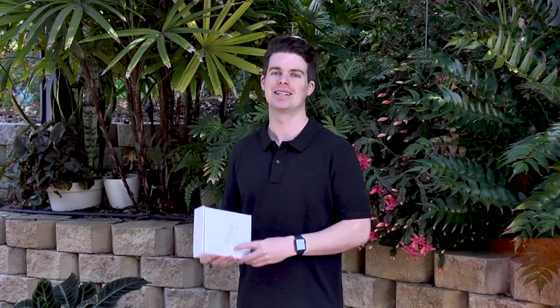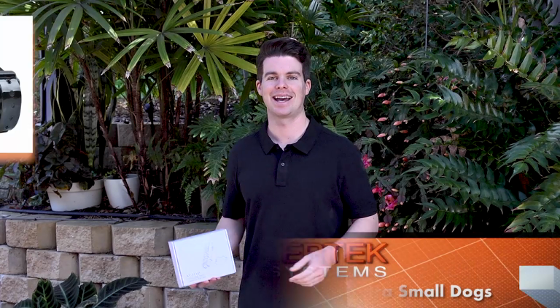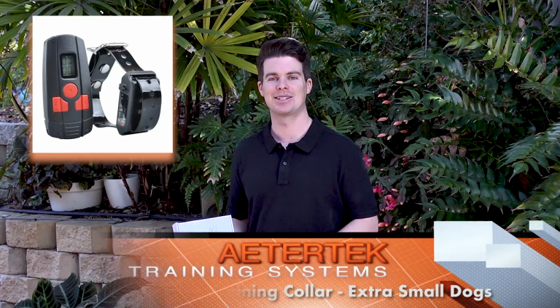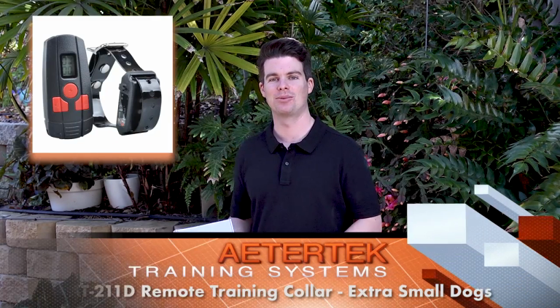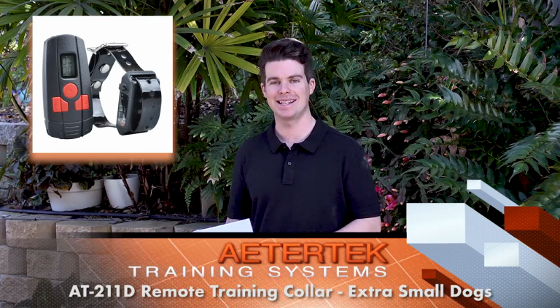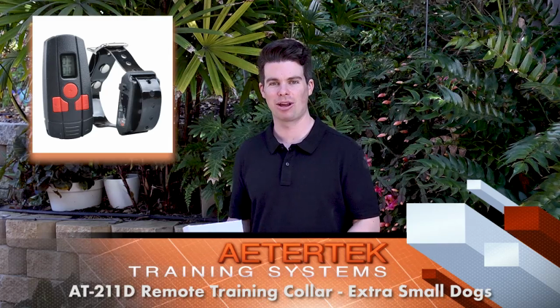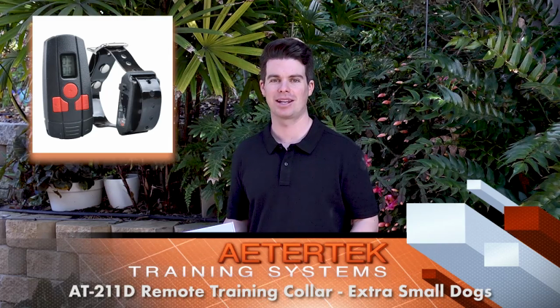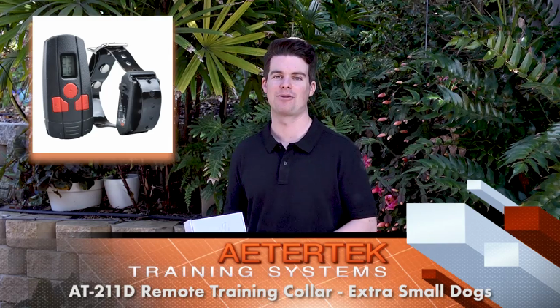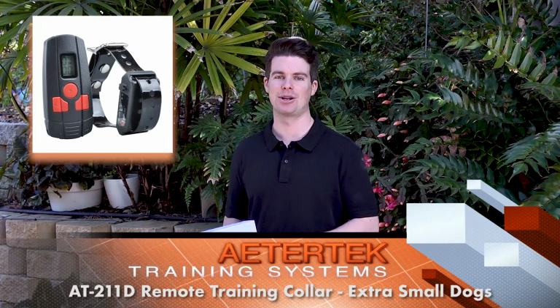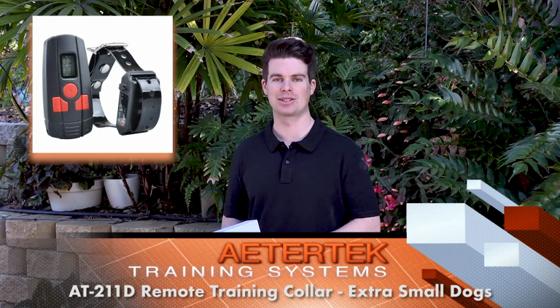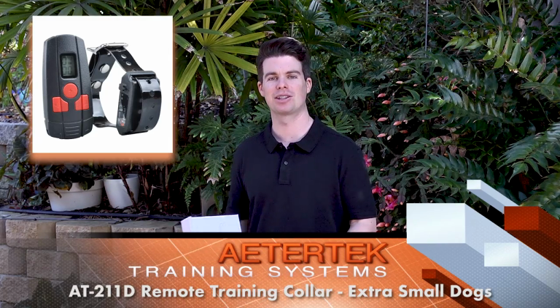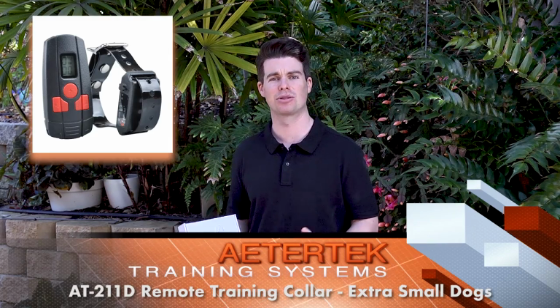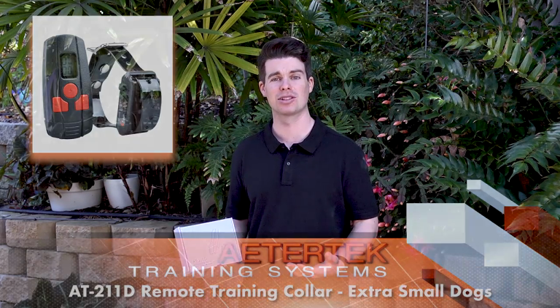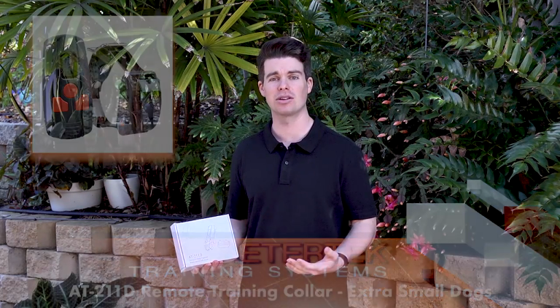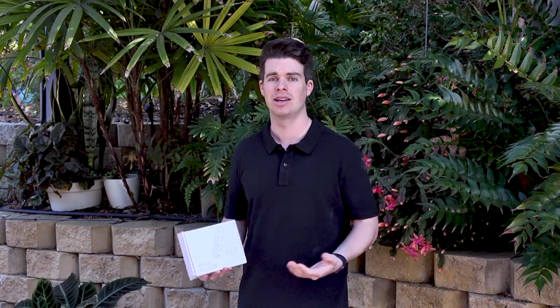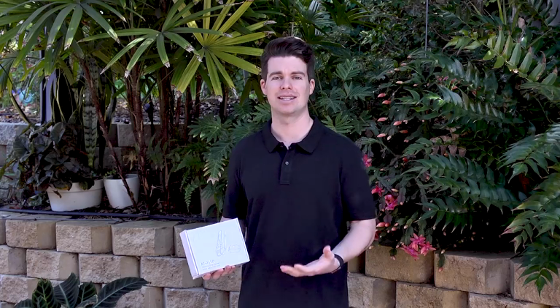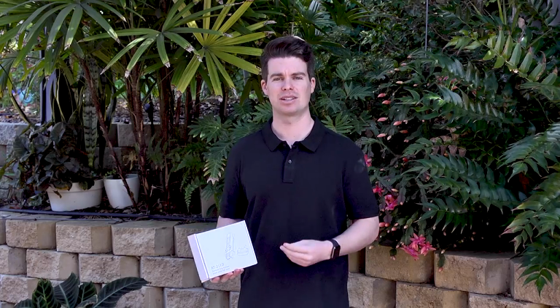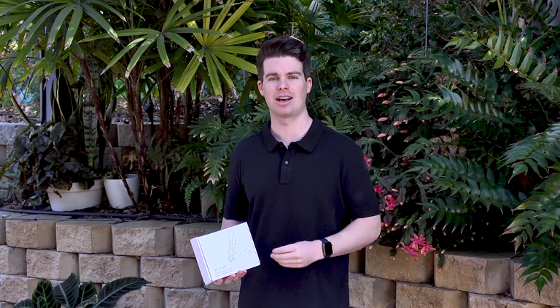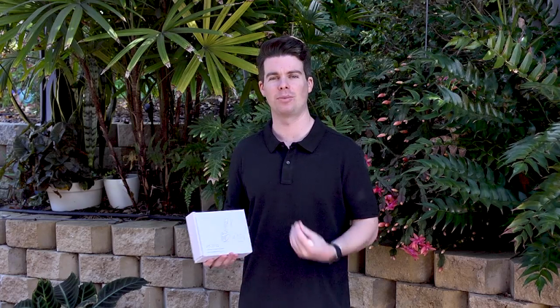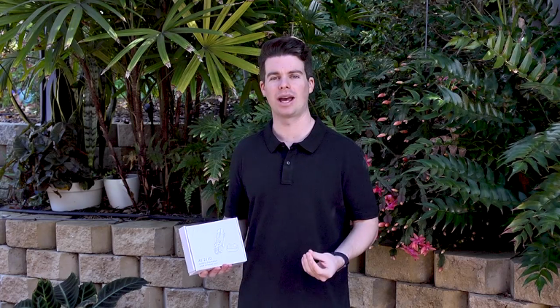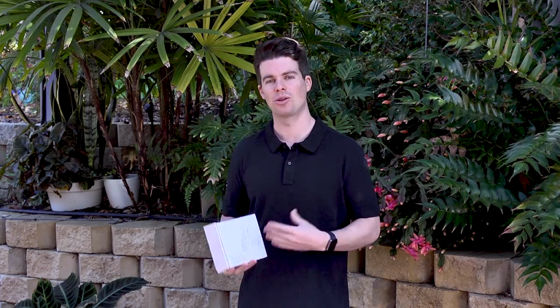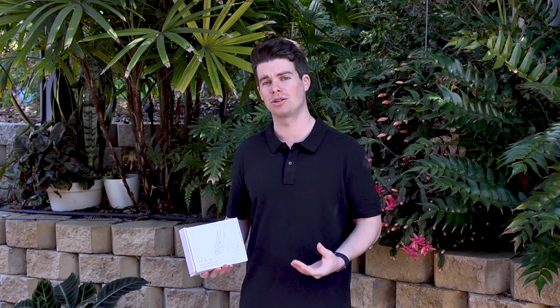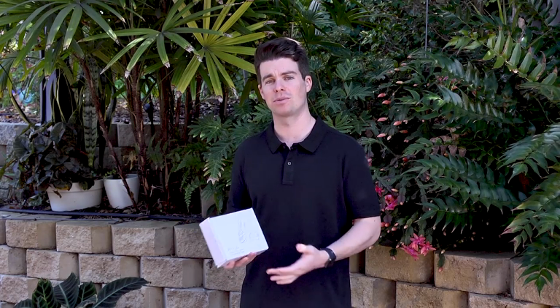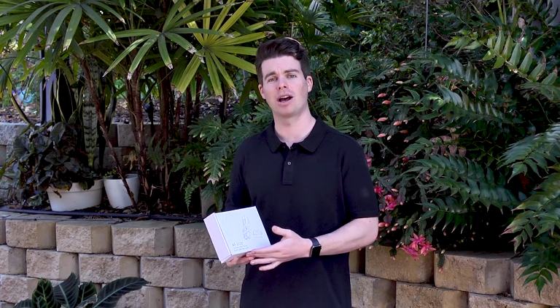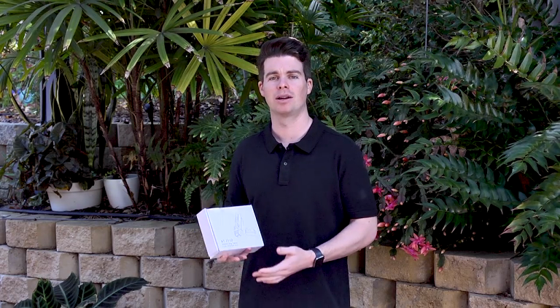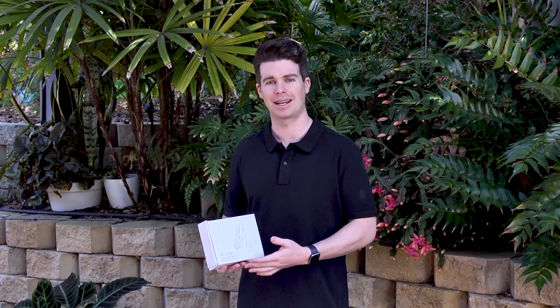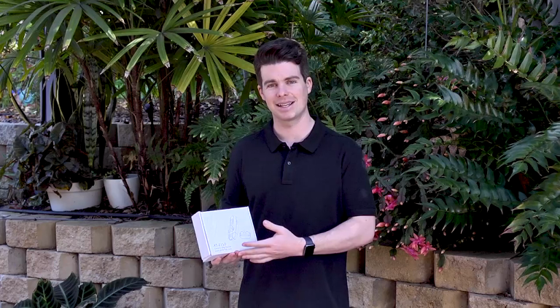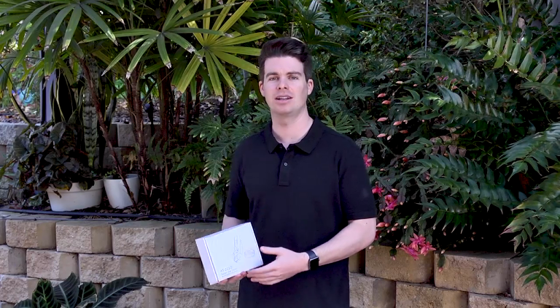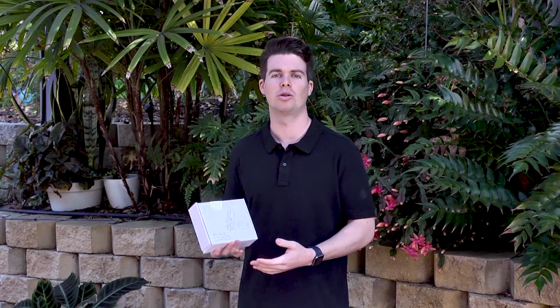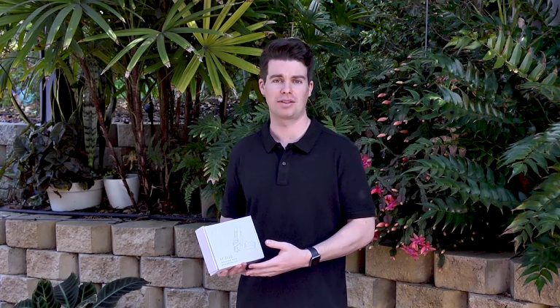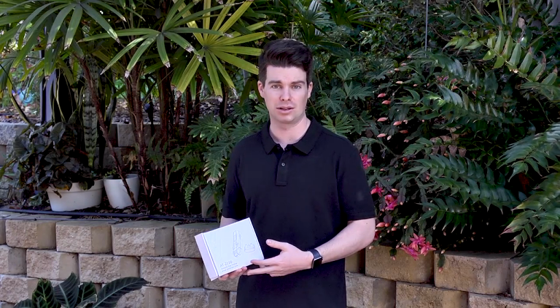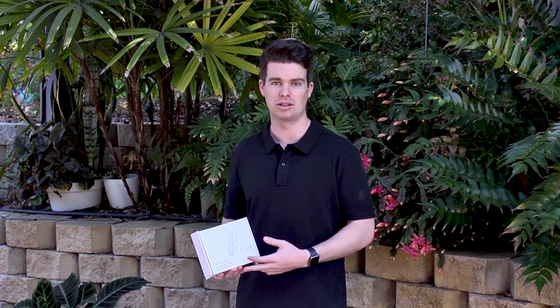This is the AT211D. This is the perfect training system for anyone who has got extra small to small sized dogs. These systems are designed to help in a humane way with stopping your dog from jumping up, barking excessively, or if they have recall issues.